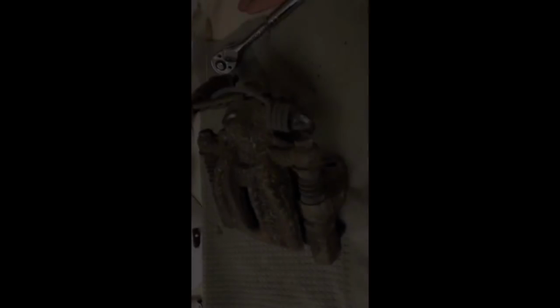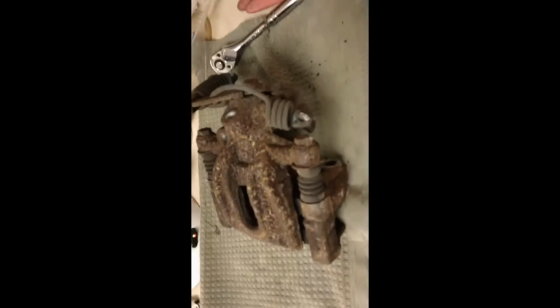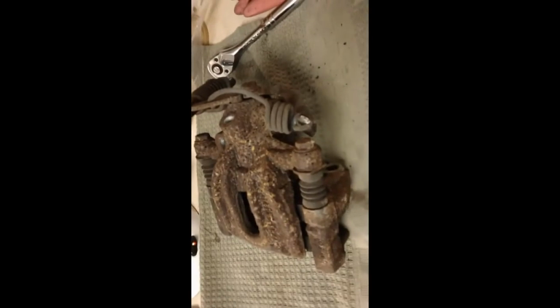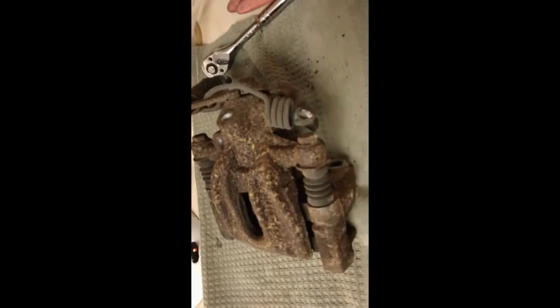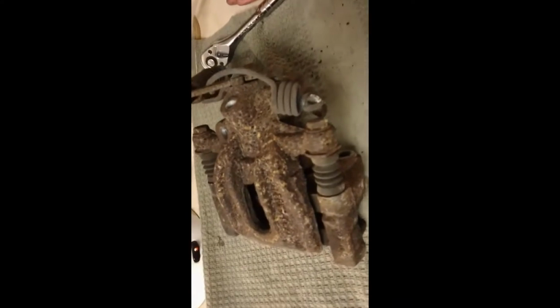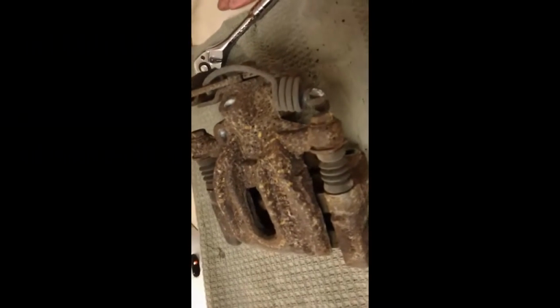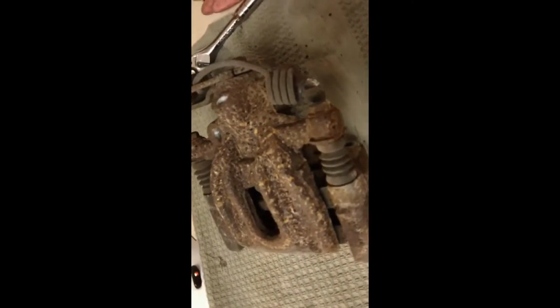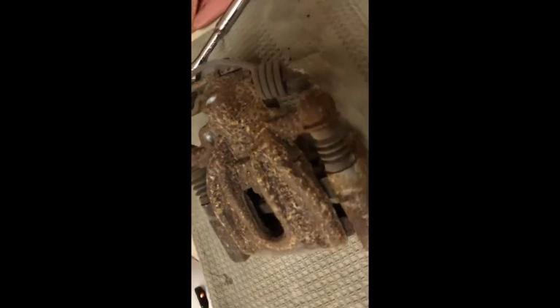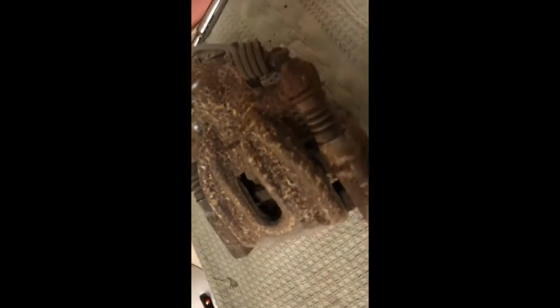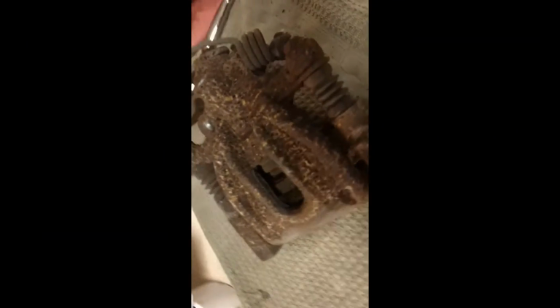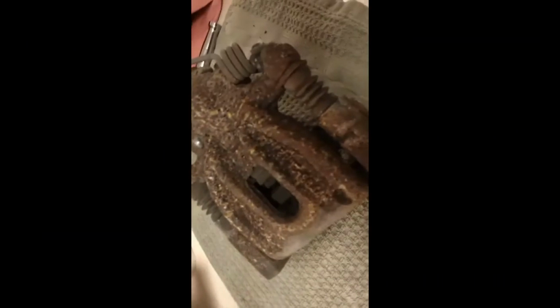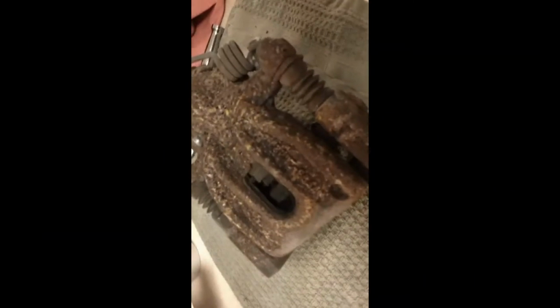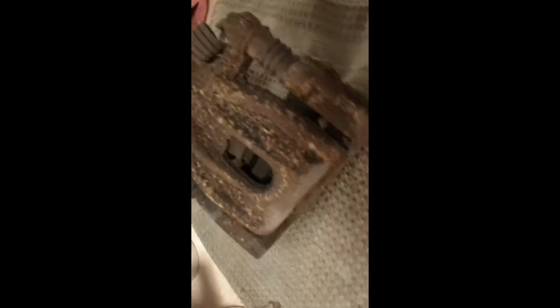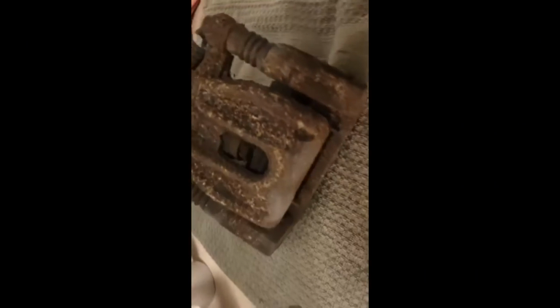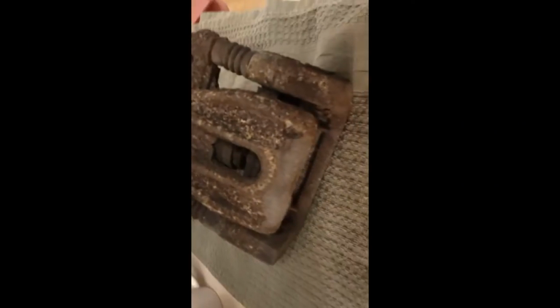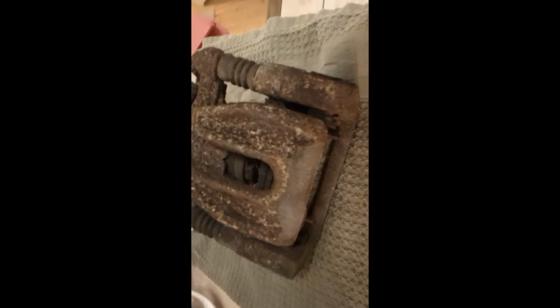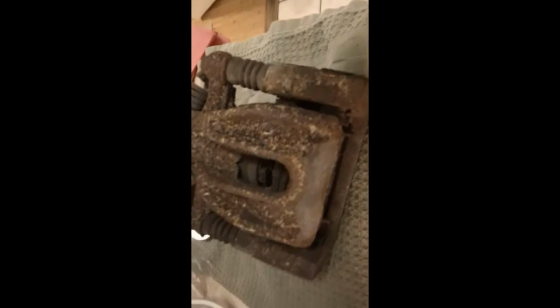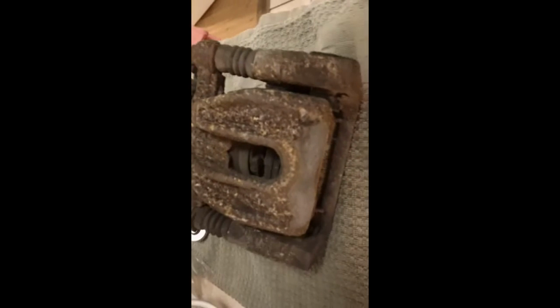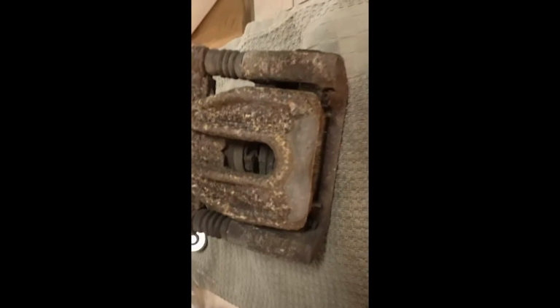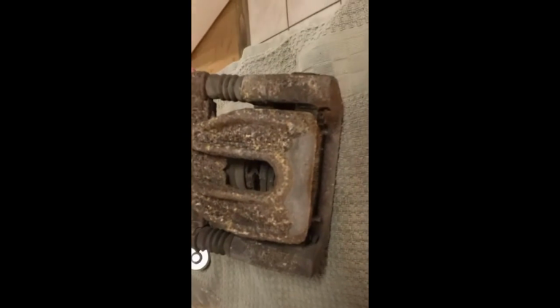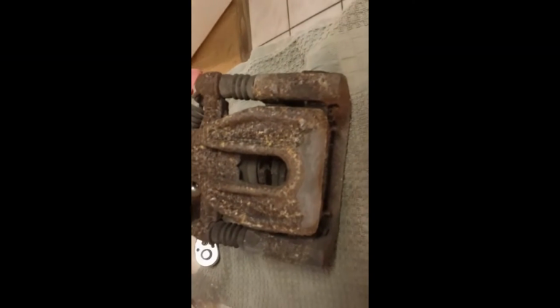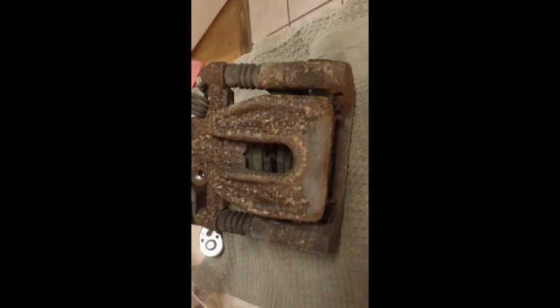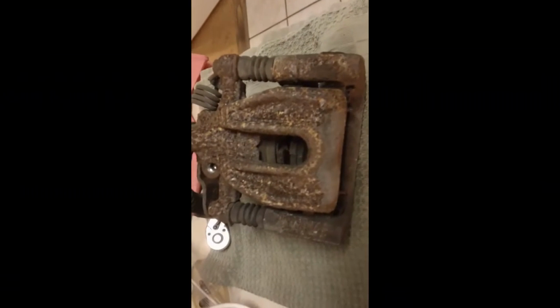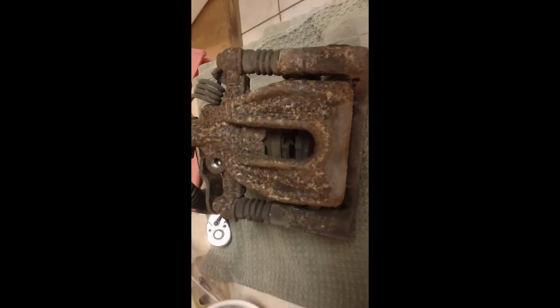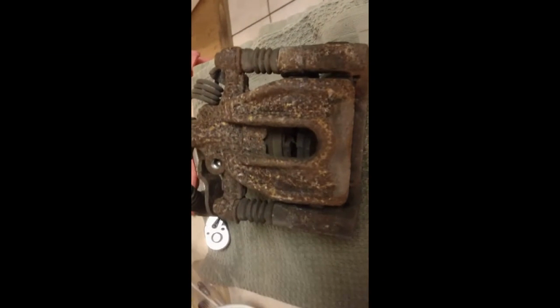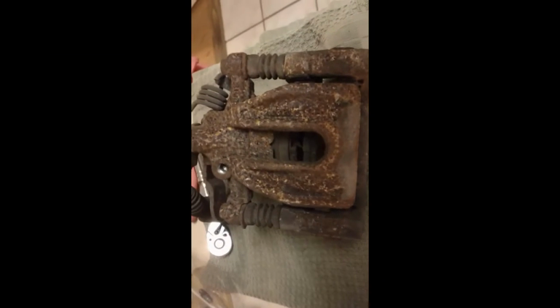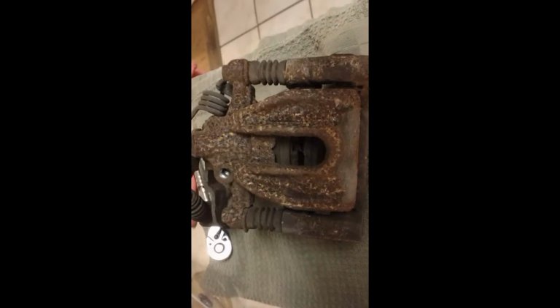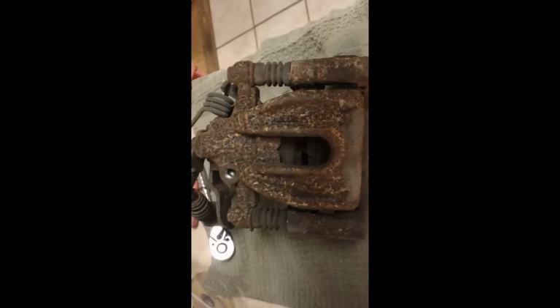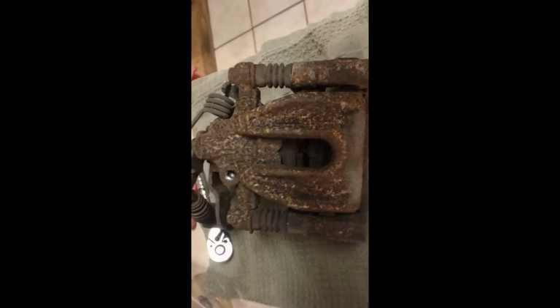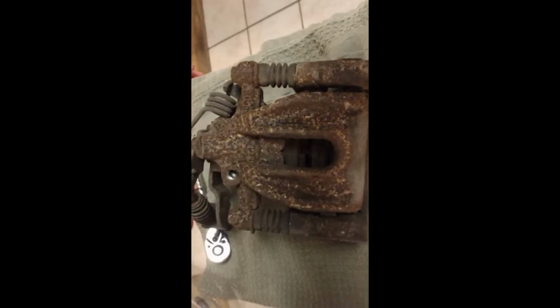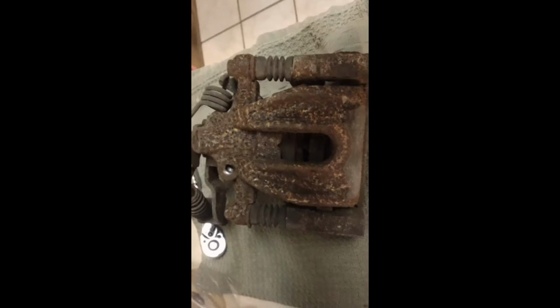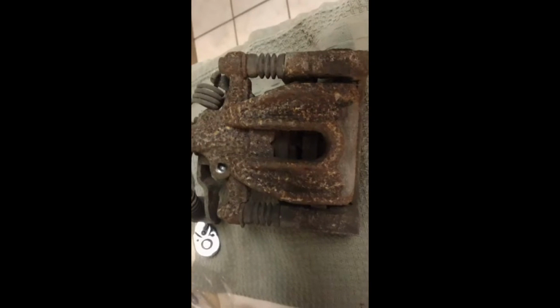This is how it looked before the surface preparation. Everything was together there with the exception of that bleeder screw.